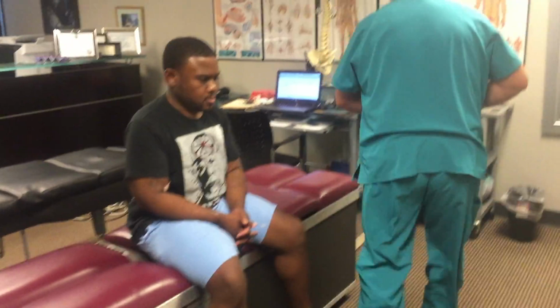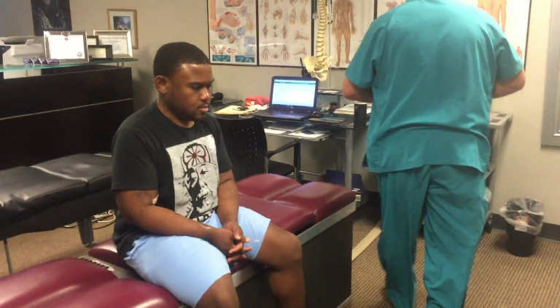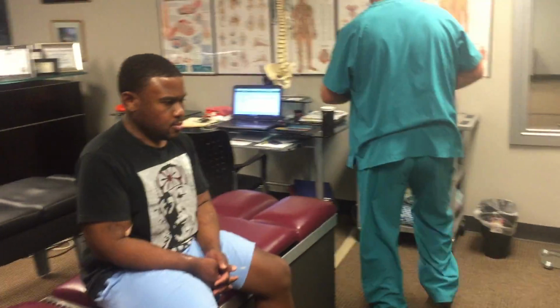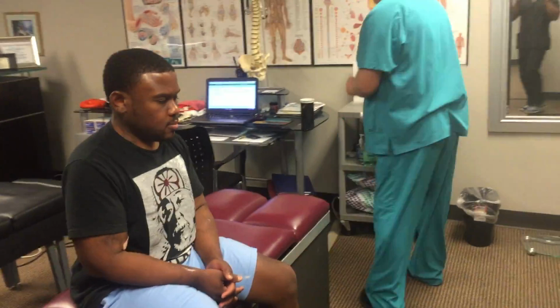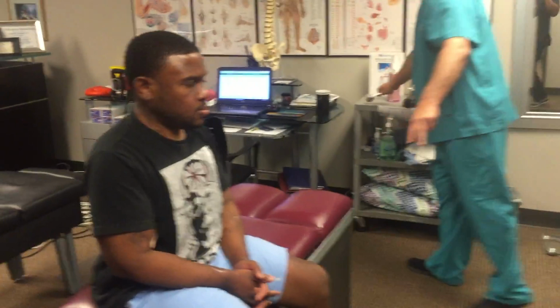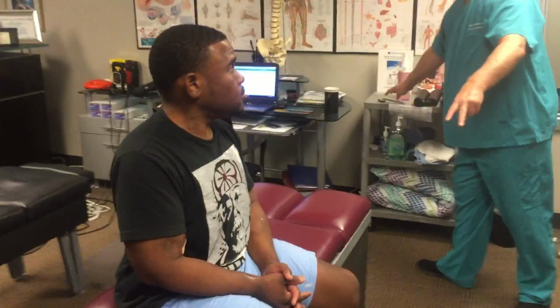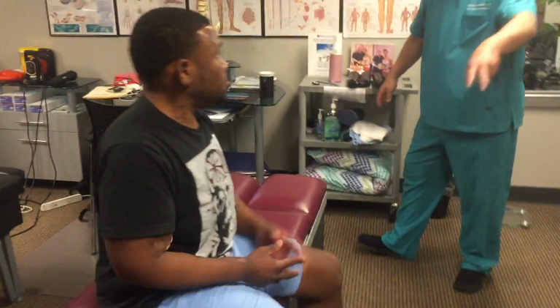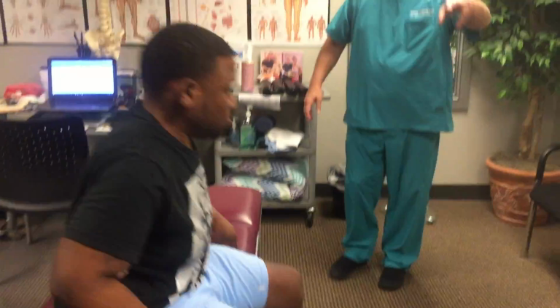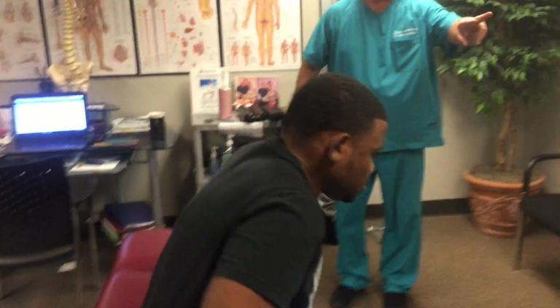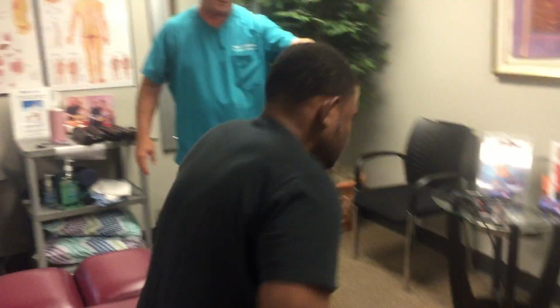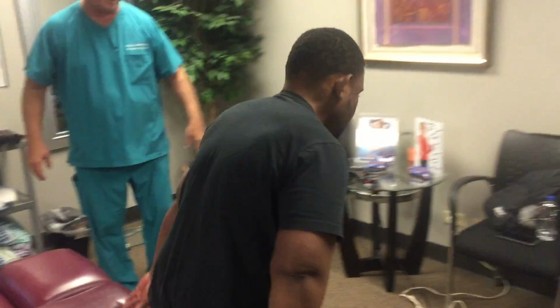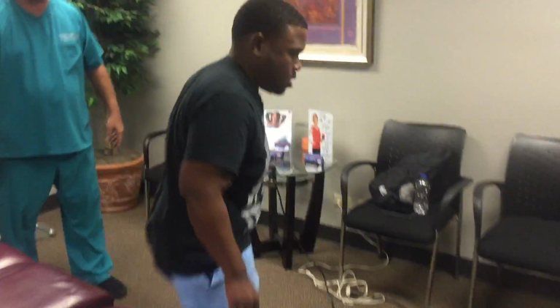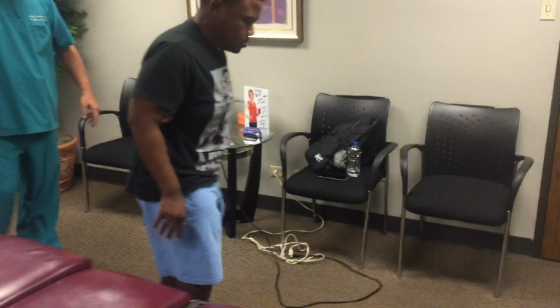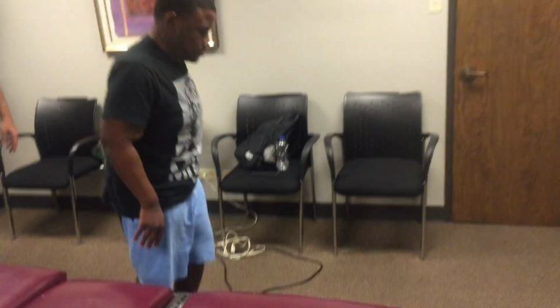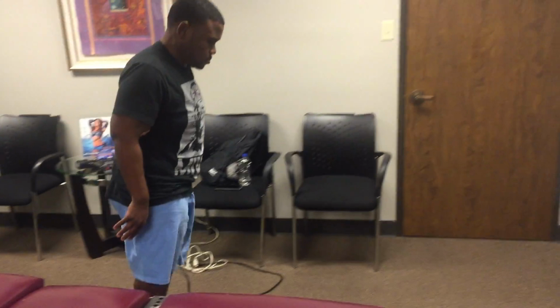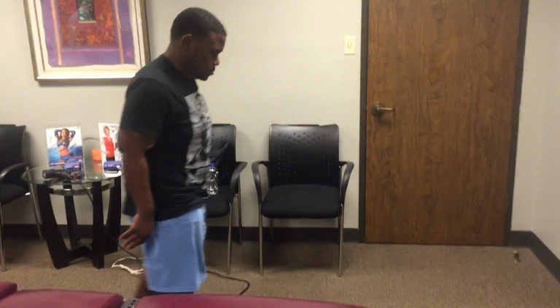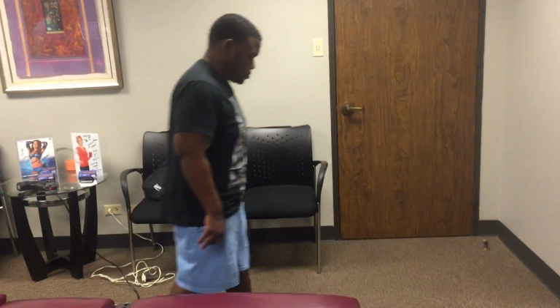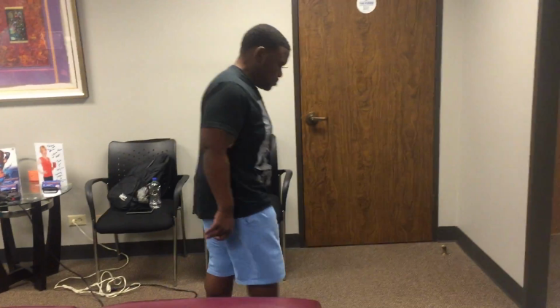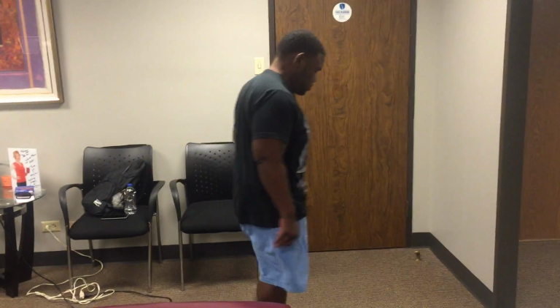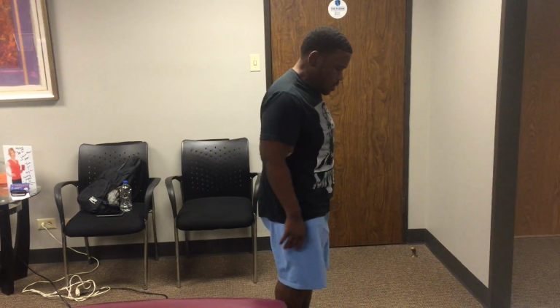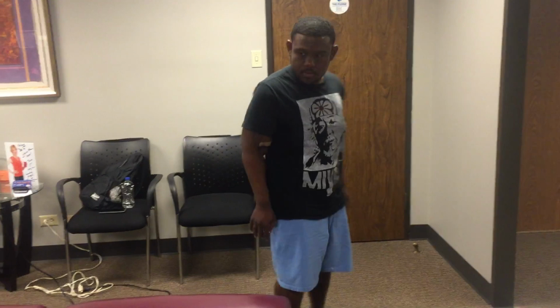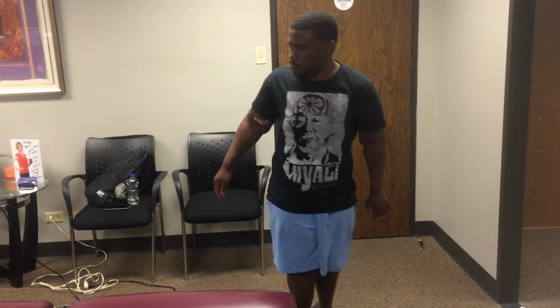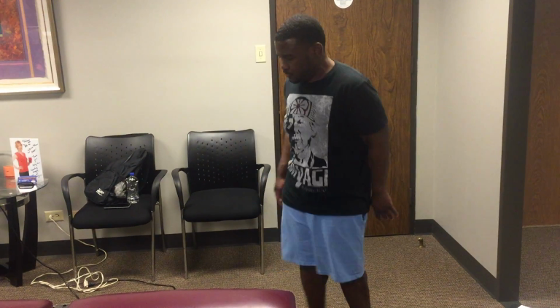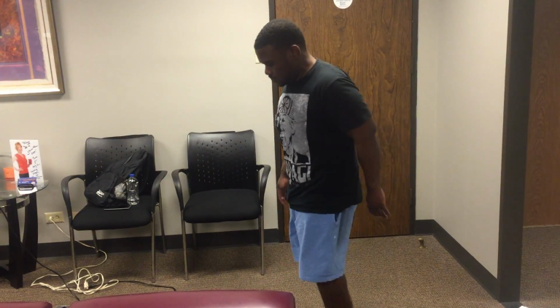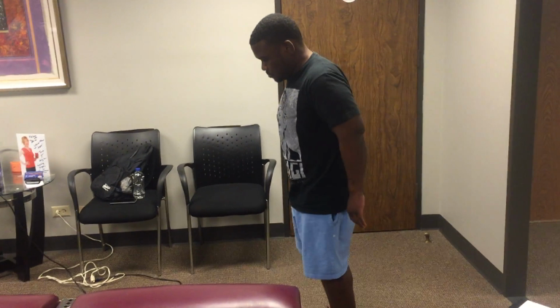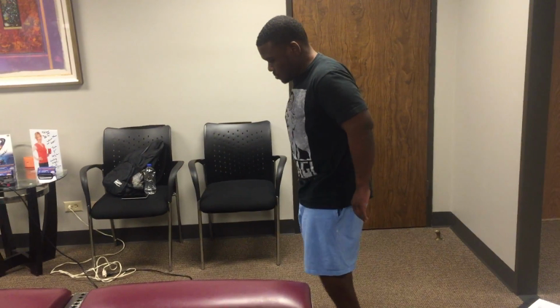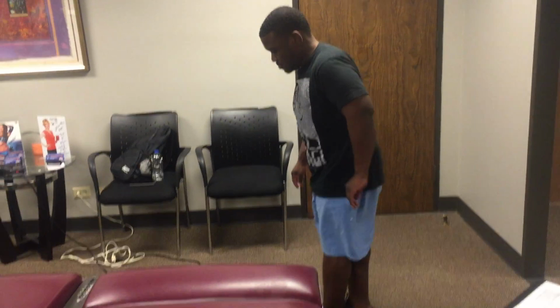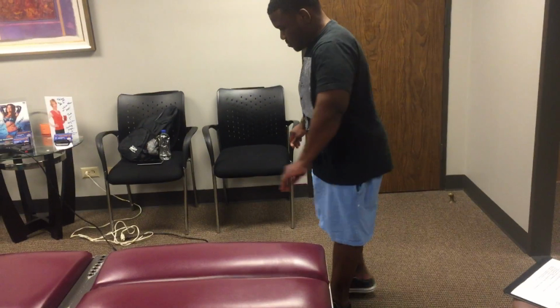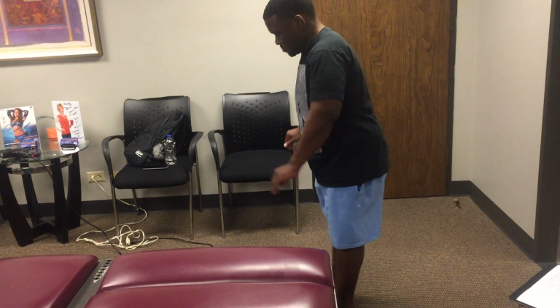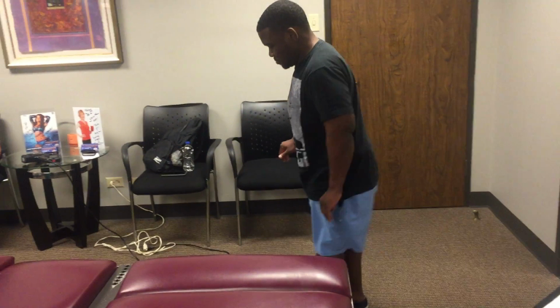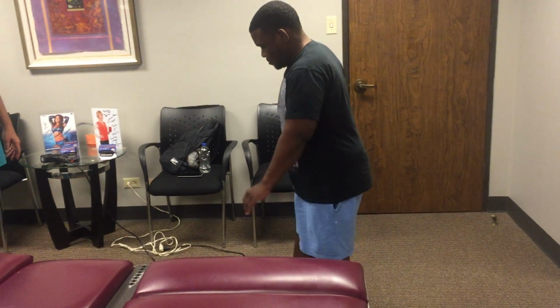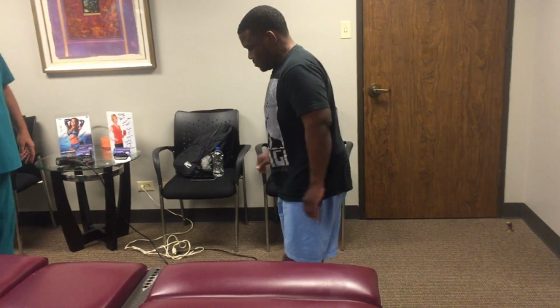Now Aaron, I just need to see if you can walk on your tiptoes about three steps. Perfect. Now turn around and walk back toward me on your heels only.